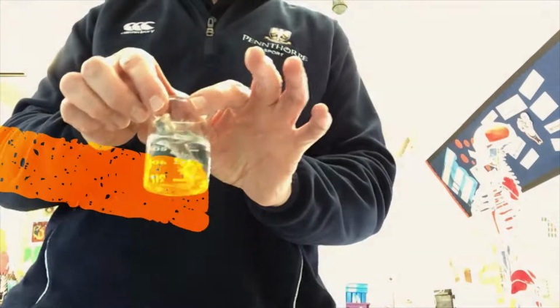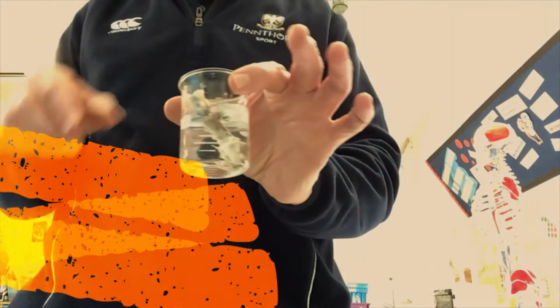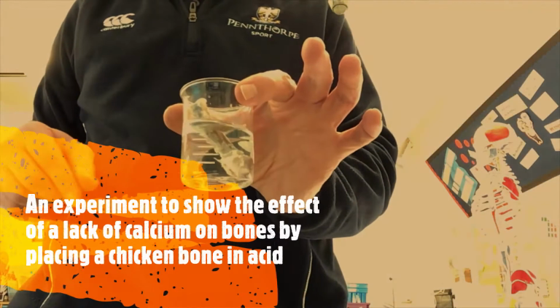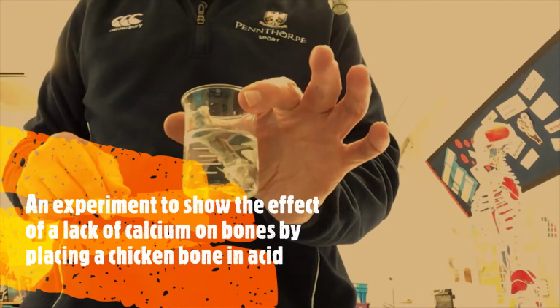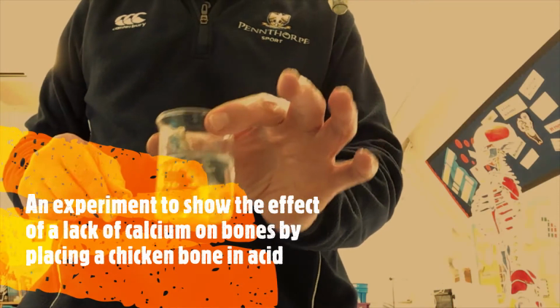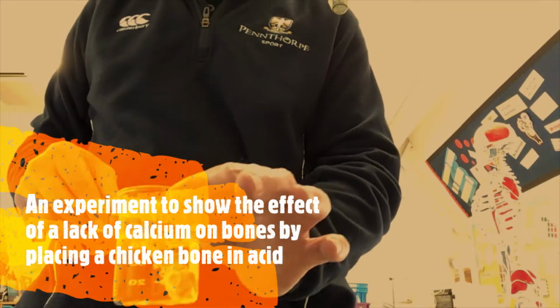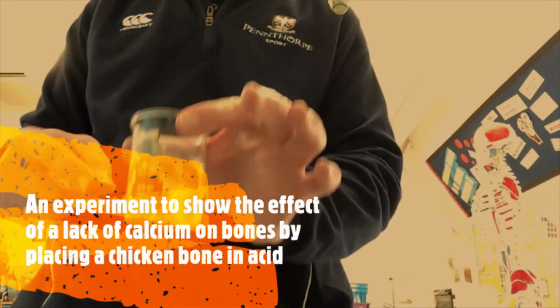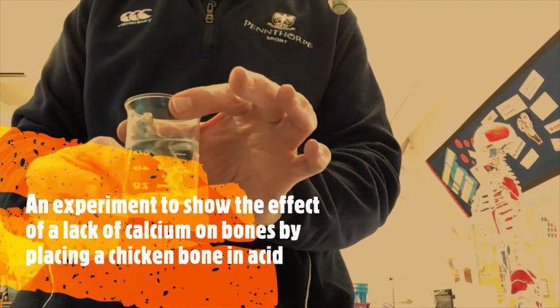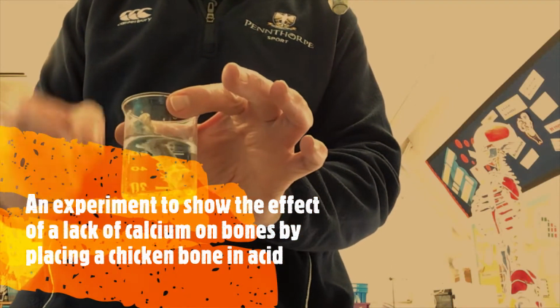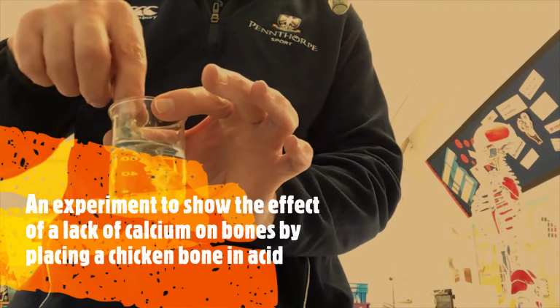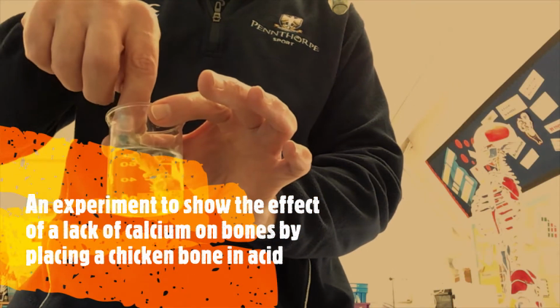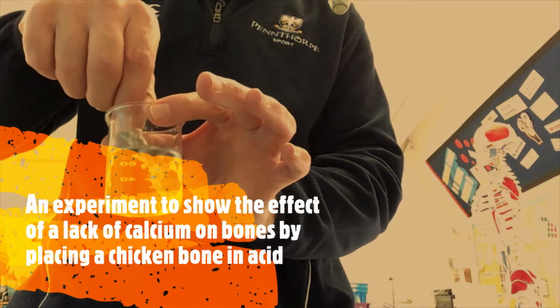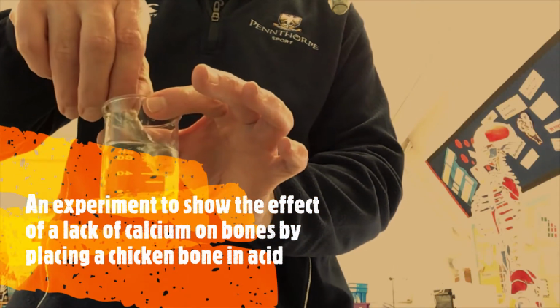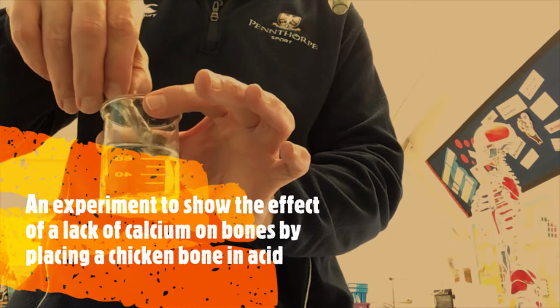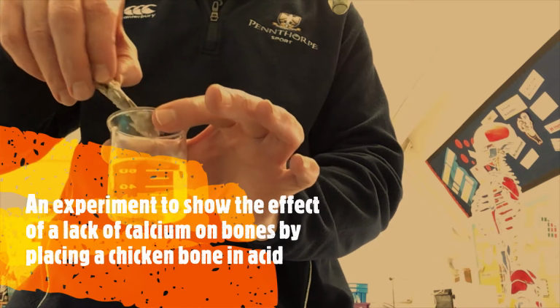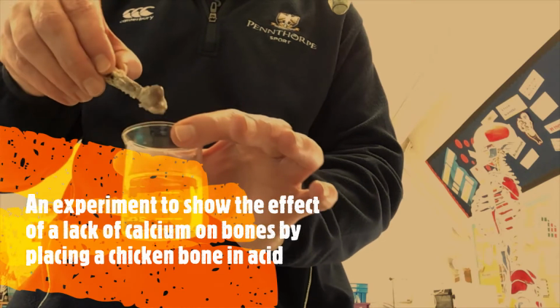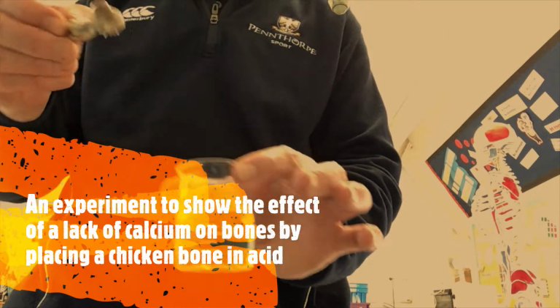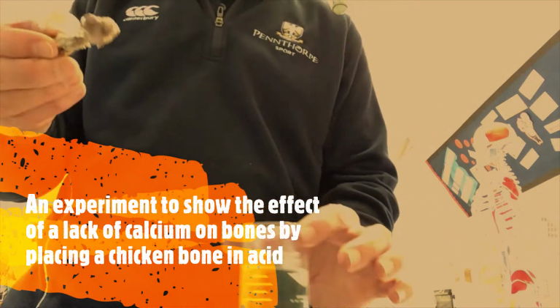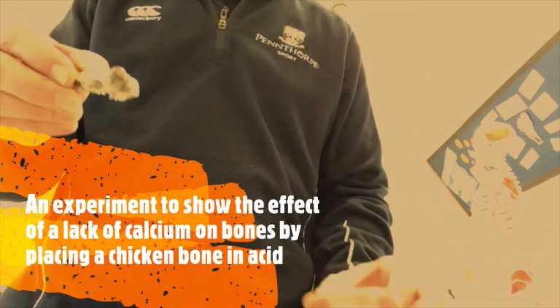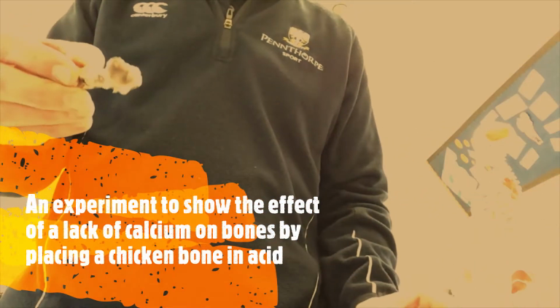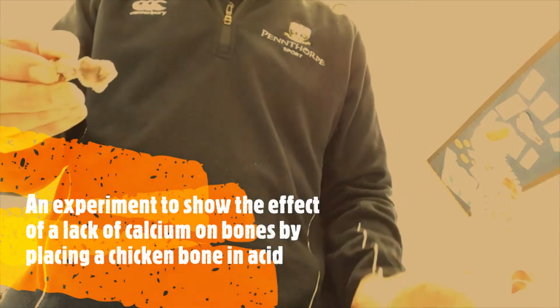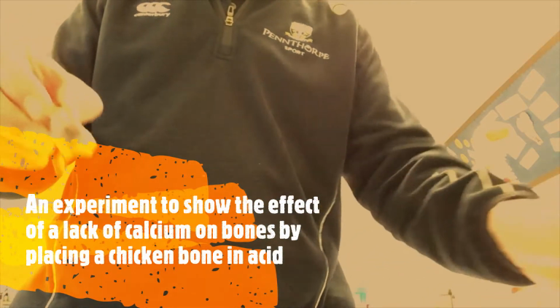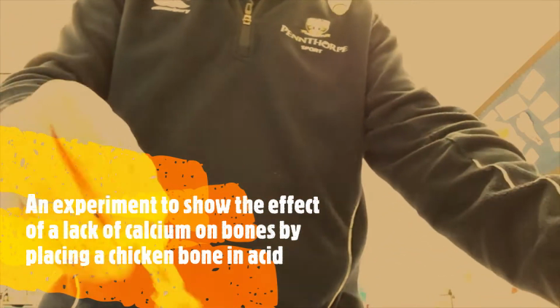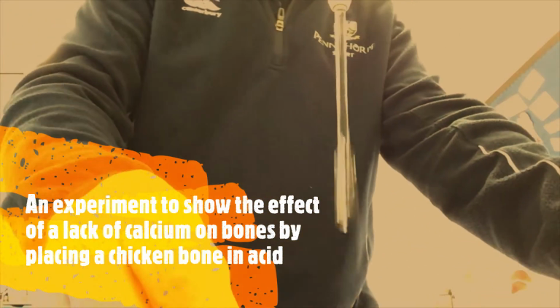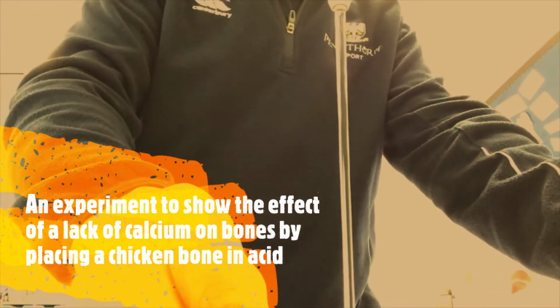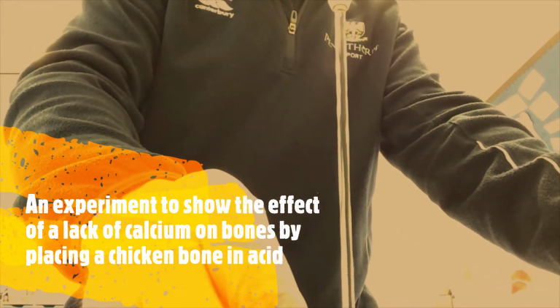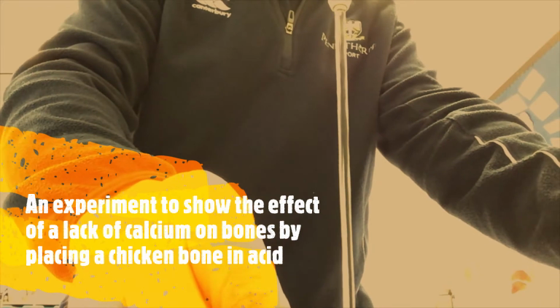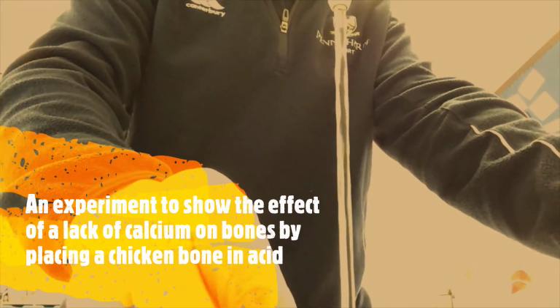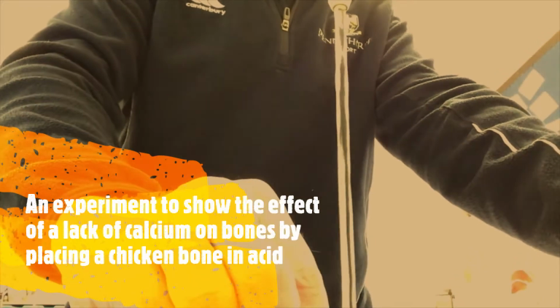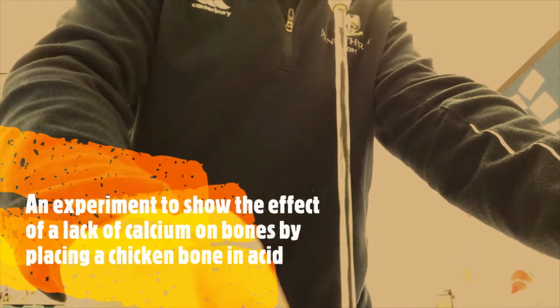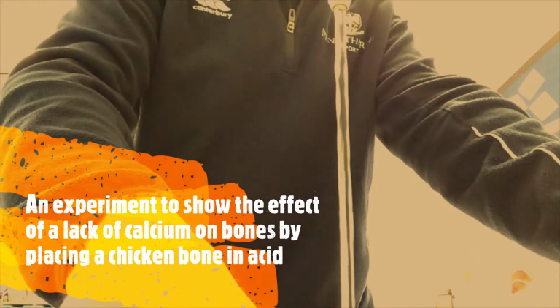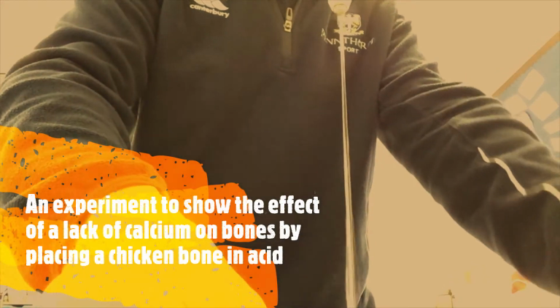I forgot about this, I'll take this one out. This is the bone in vinegar — half in vinegar, half out. The stuff at the top is still very hard. I'll just give that a rinse because actually vinegar is an acid.